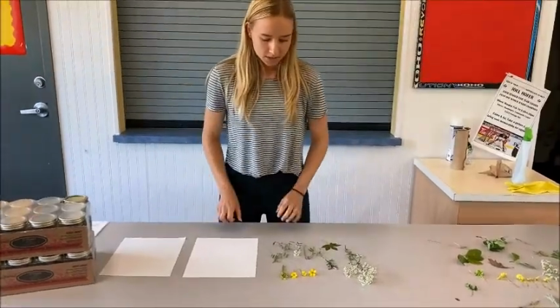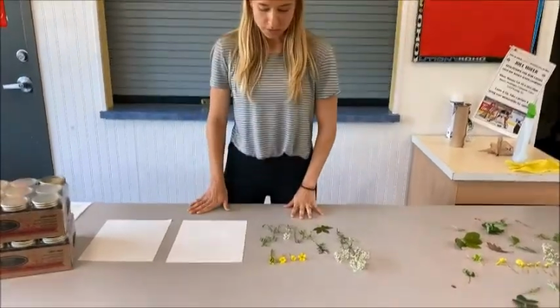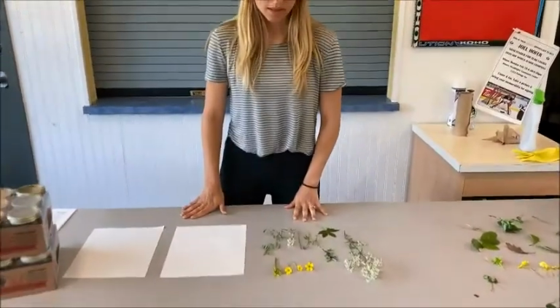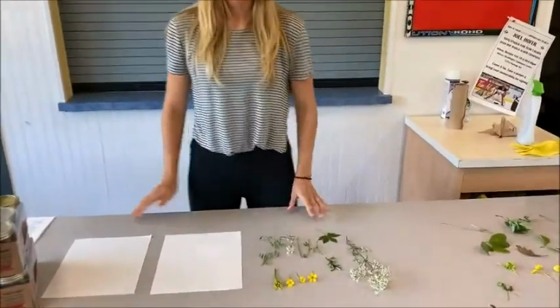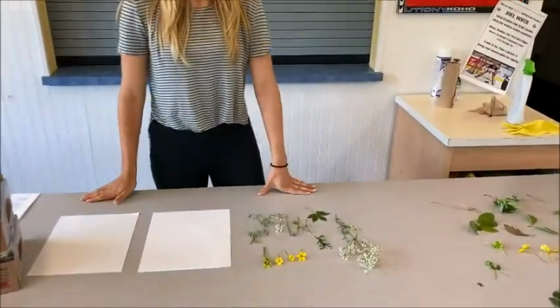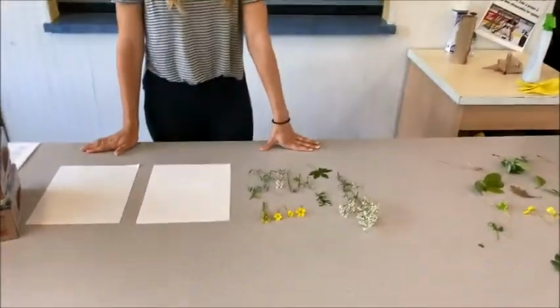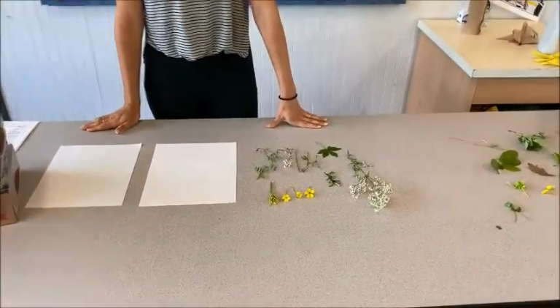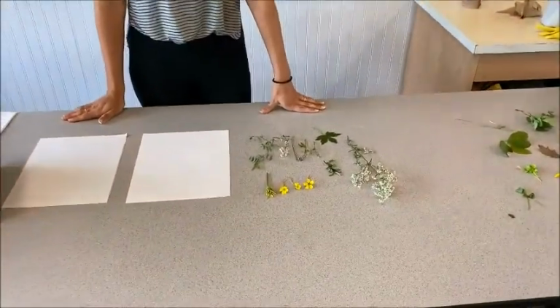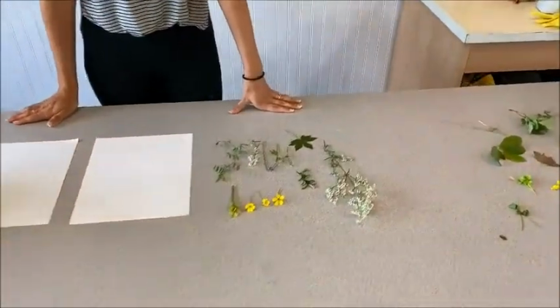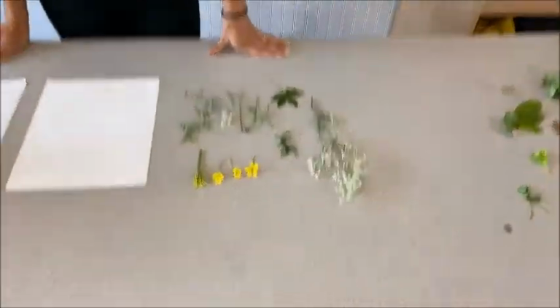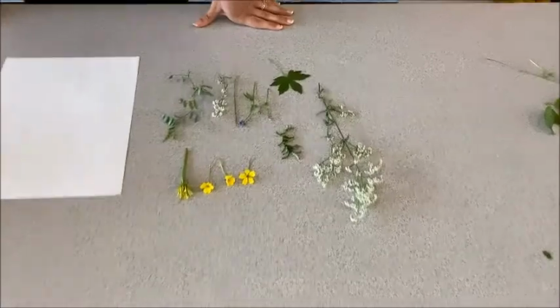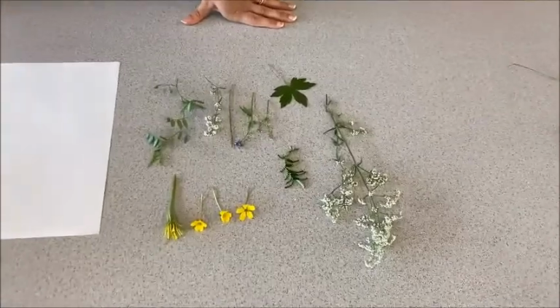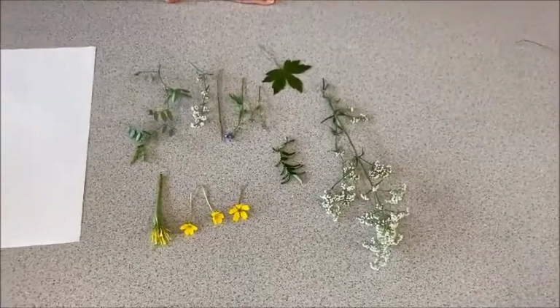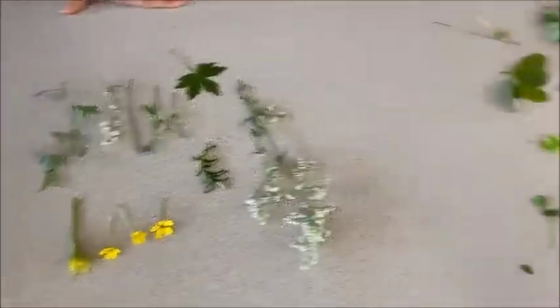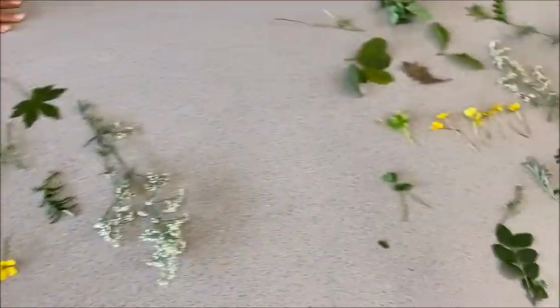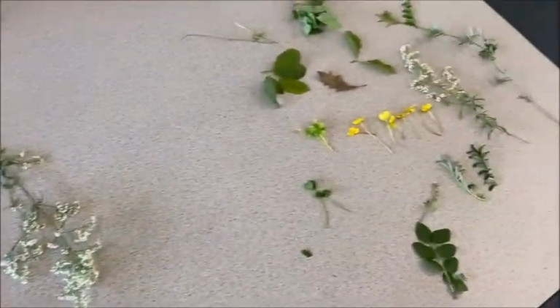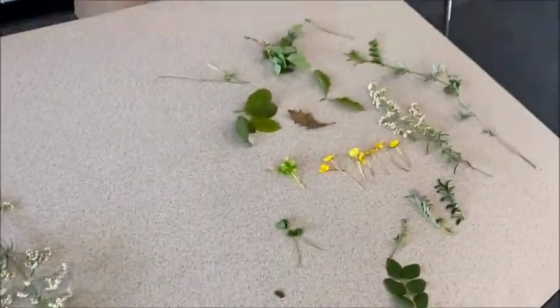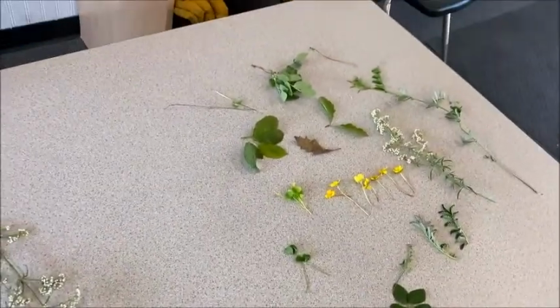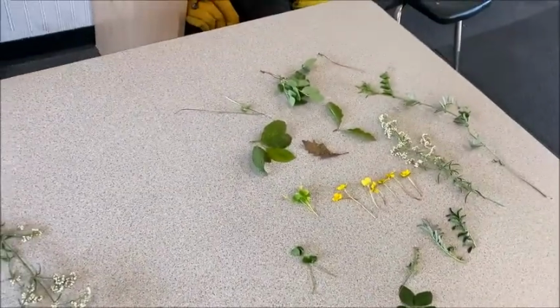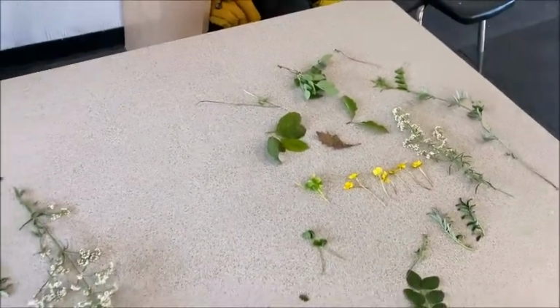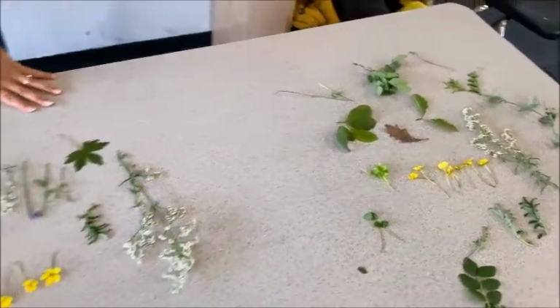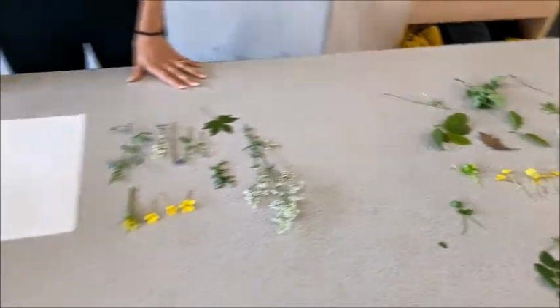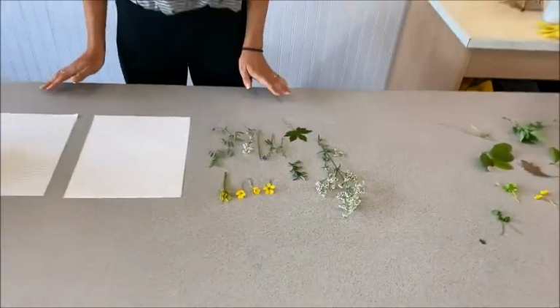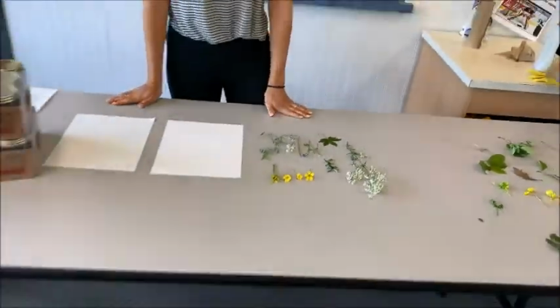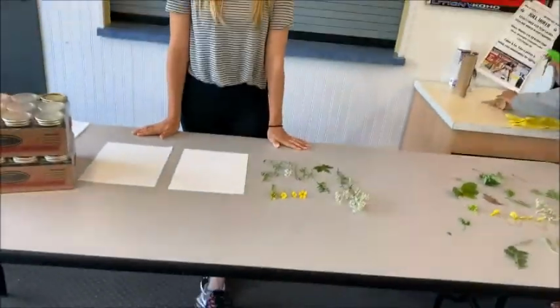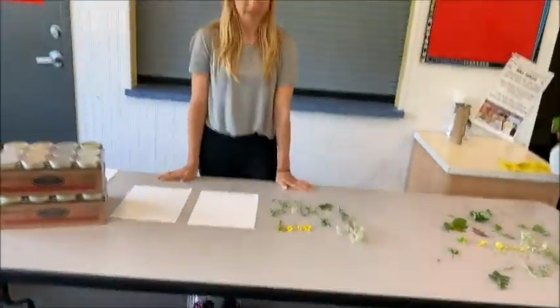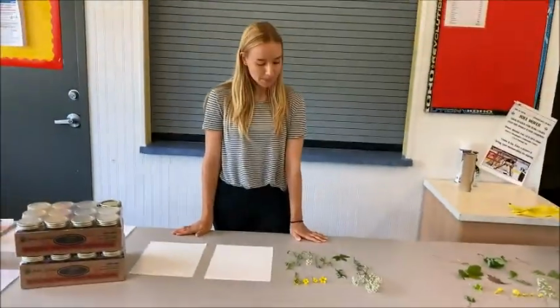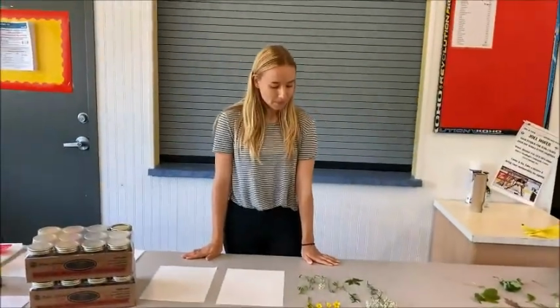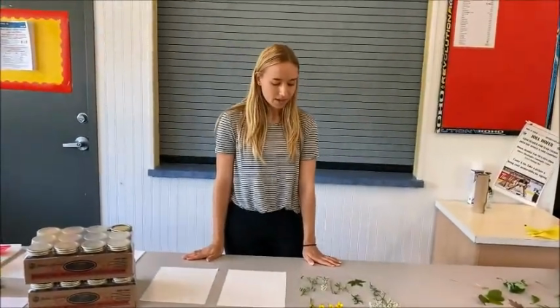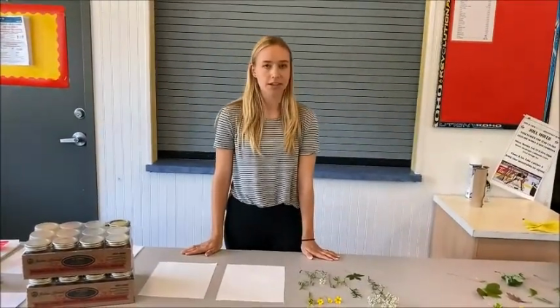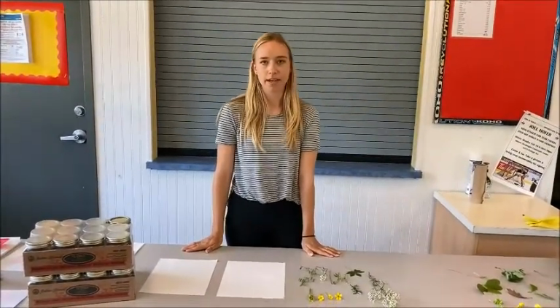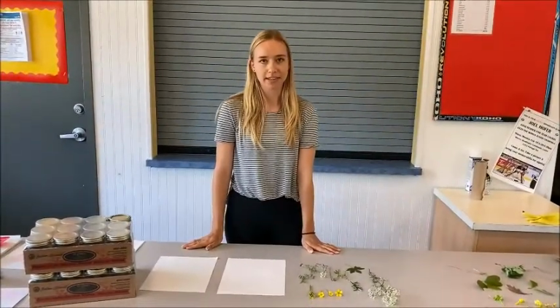So the first thing you want to do is go outside and collect some flowers — wild flowers. Make sure you don't want to use the flowers from your parents' flower beds, so they could get mad at you for that.